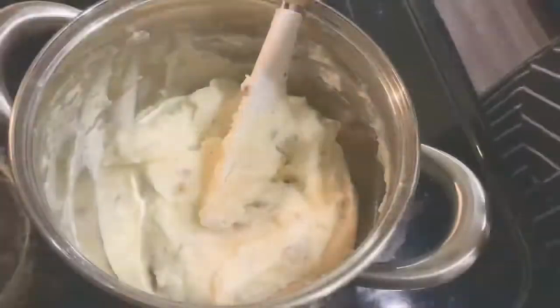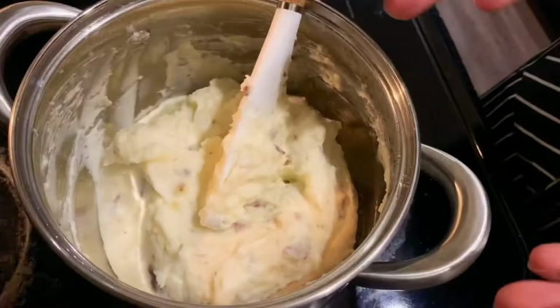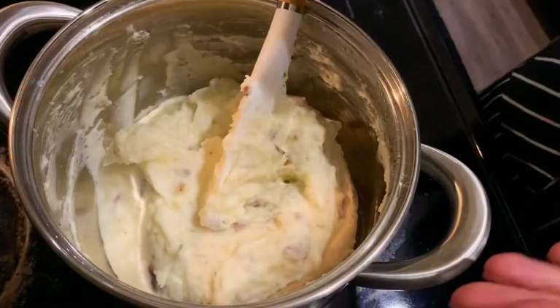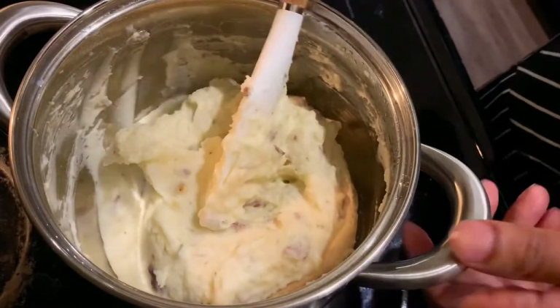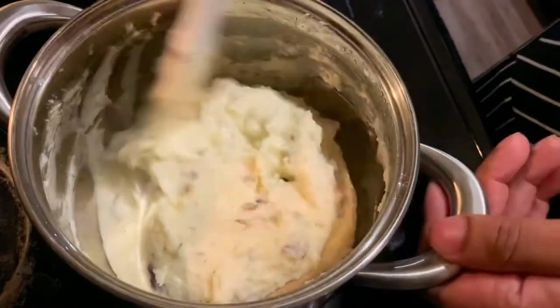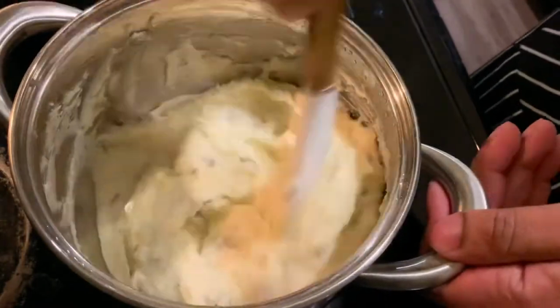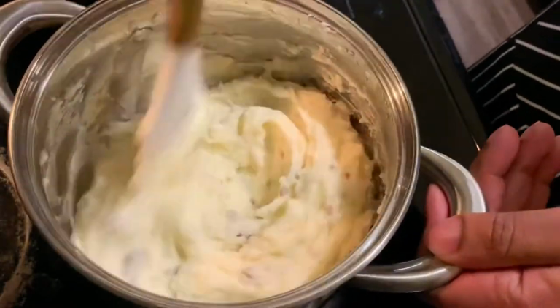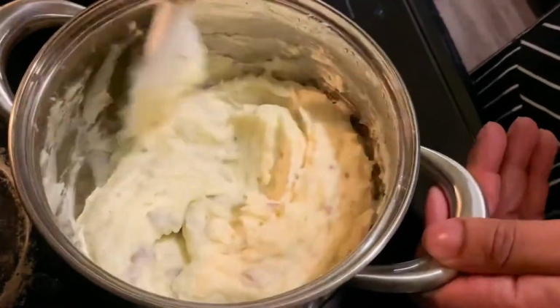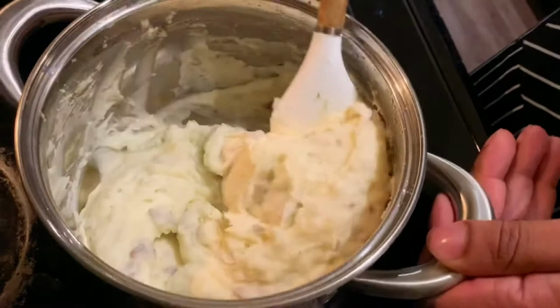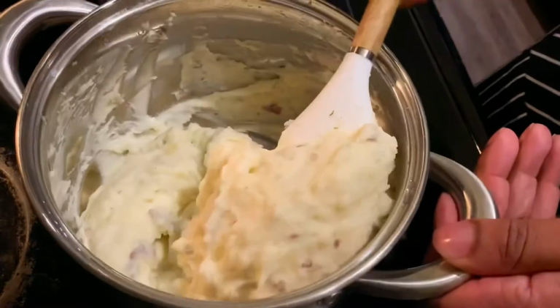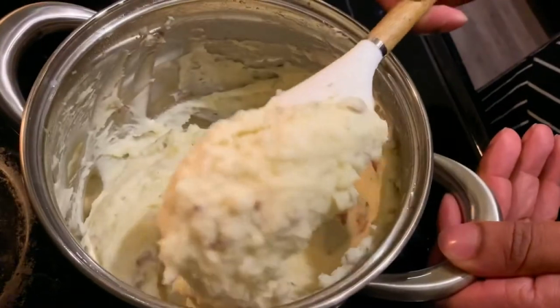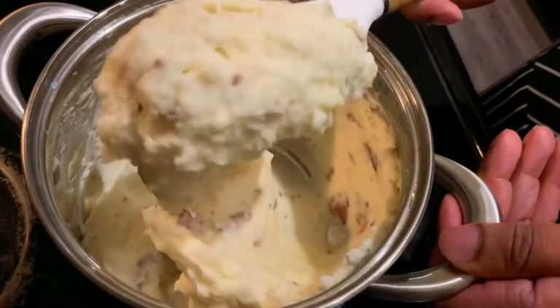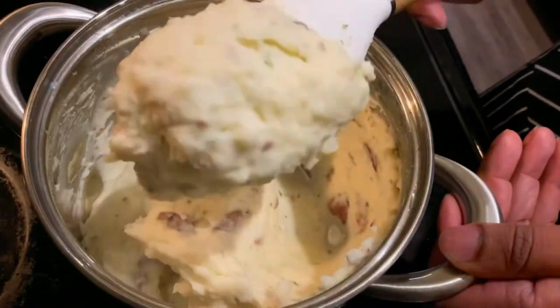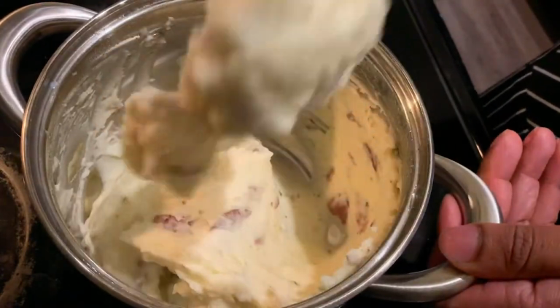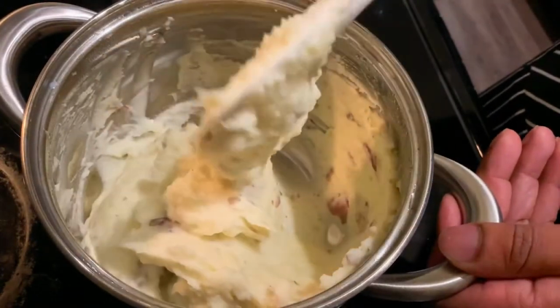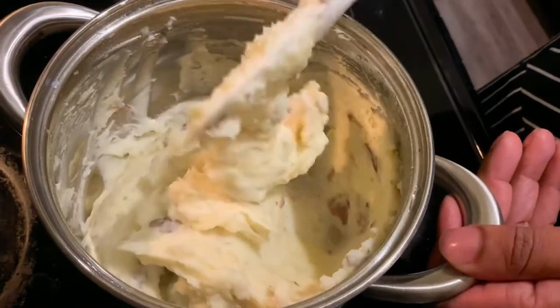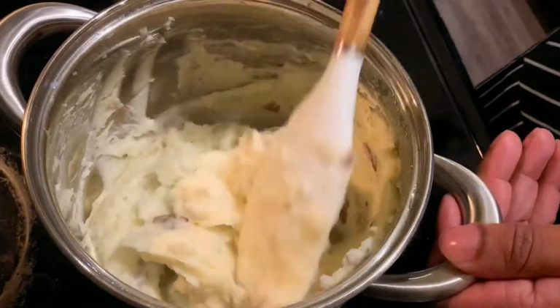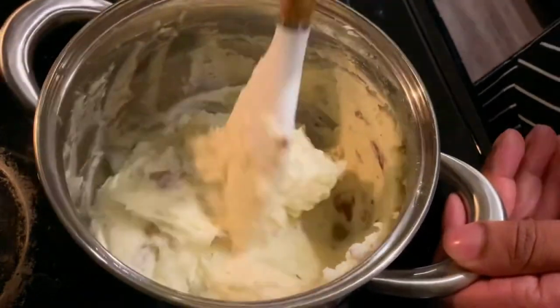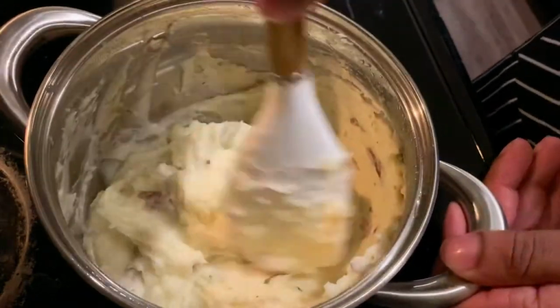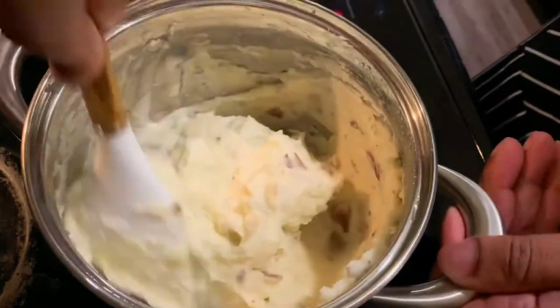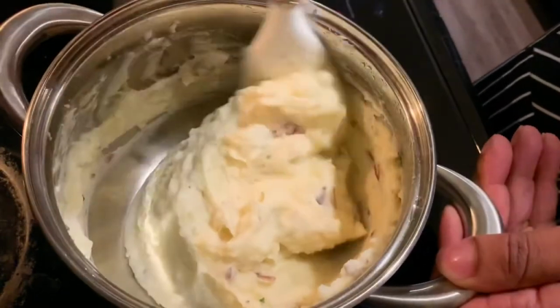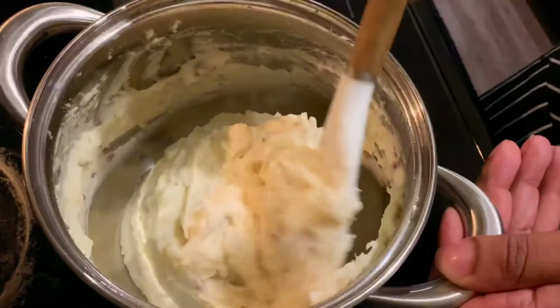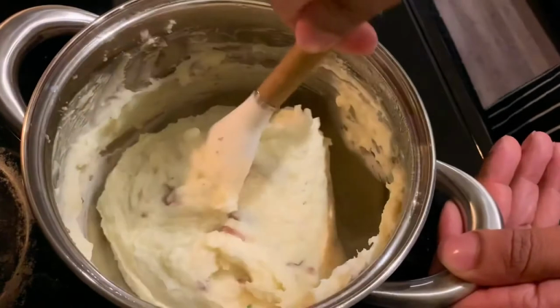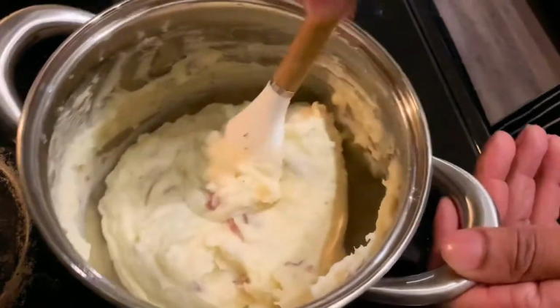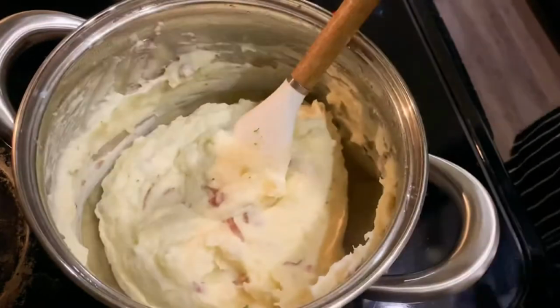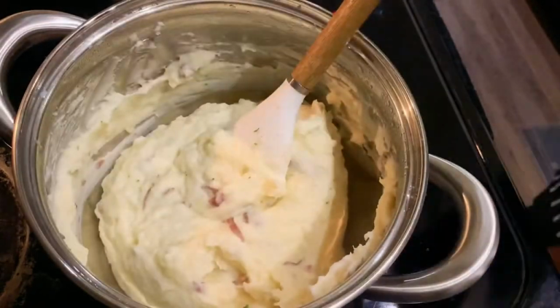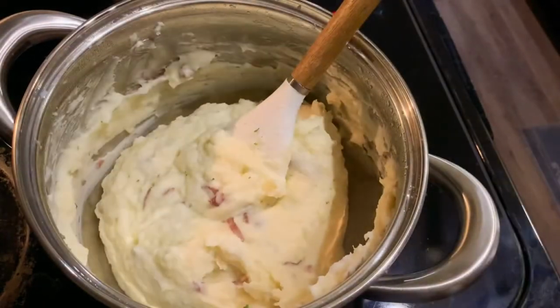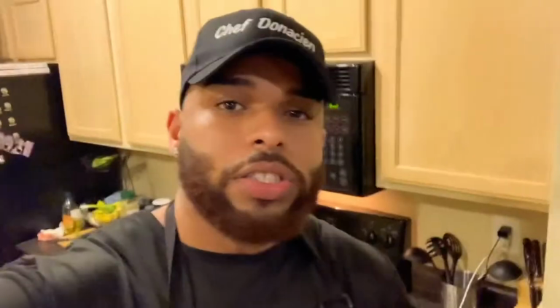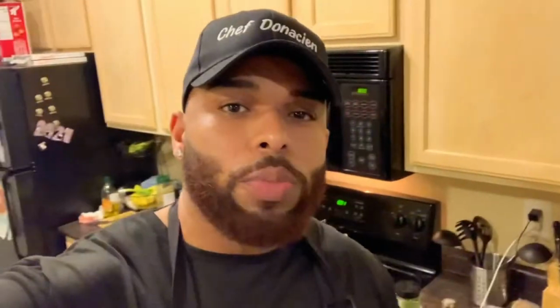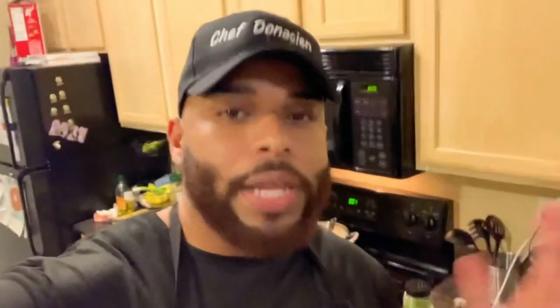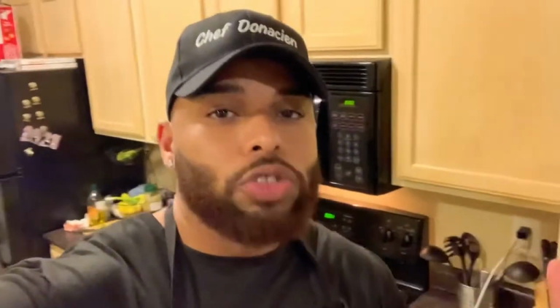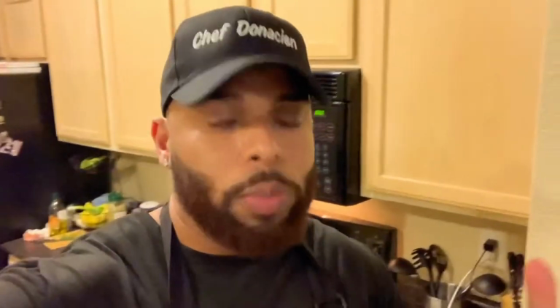That's pretty much it guys — restaurant whipped mashed potatoes. Oh my god, this is heaven on earth. Stay tuned guys, ladies and gentlemen, can I get a drum roll?